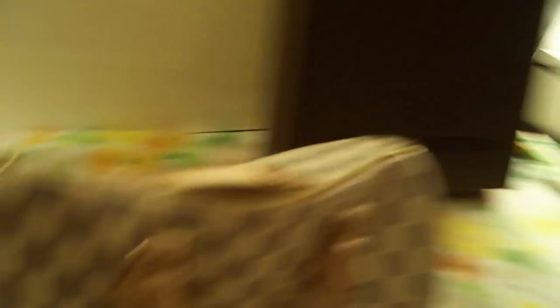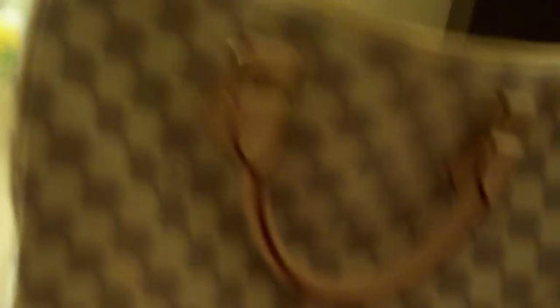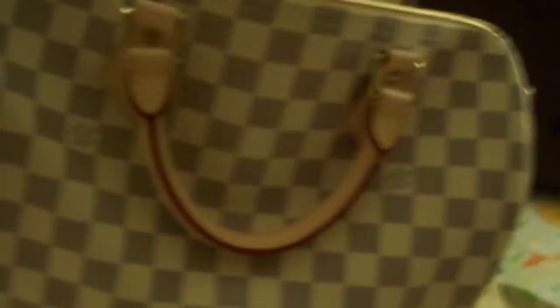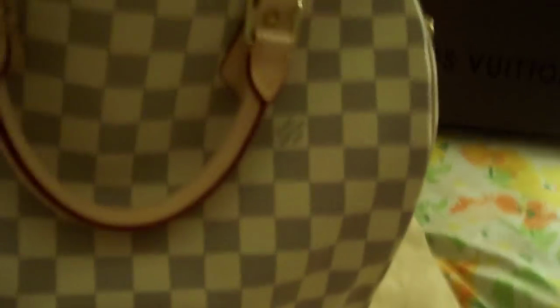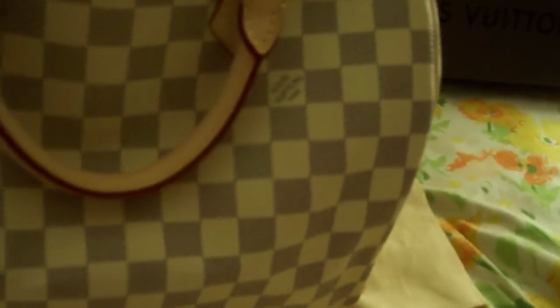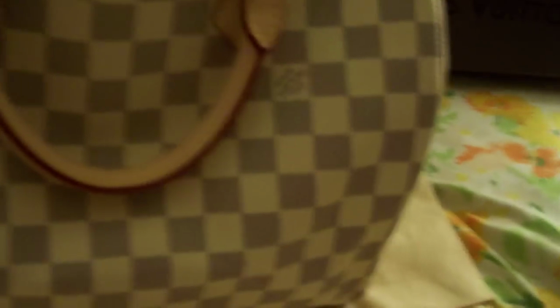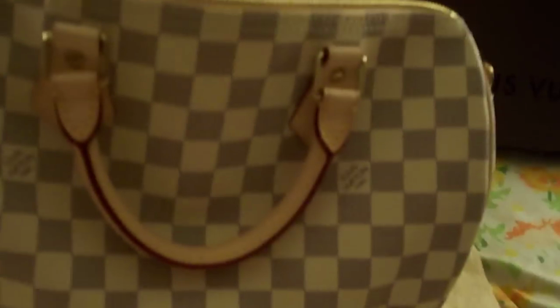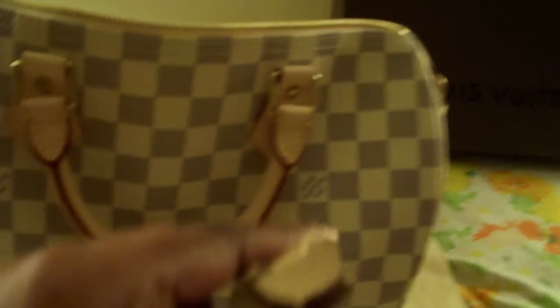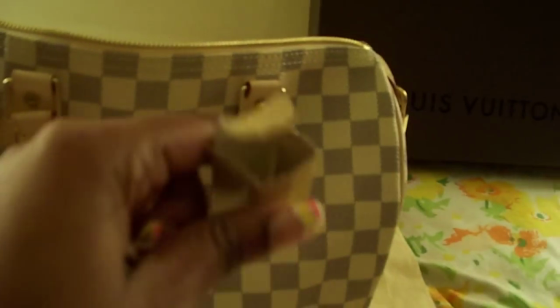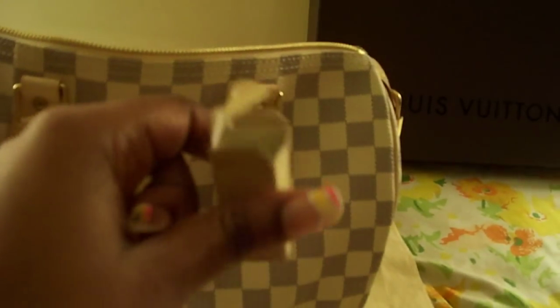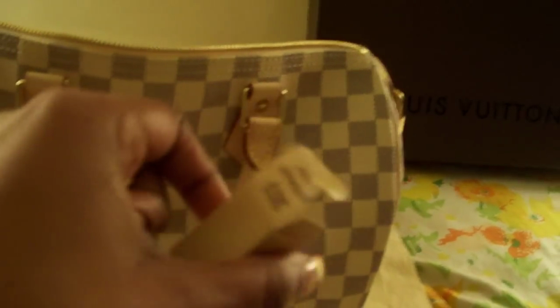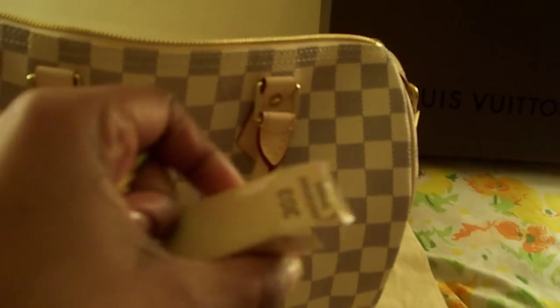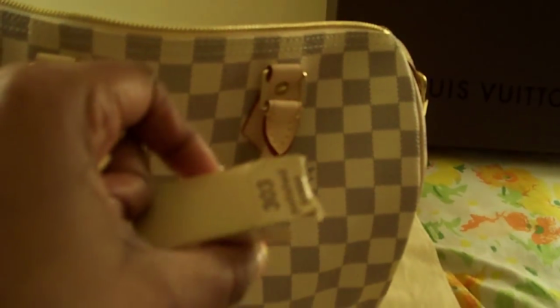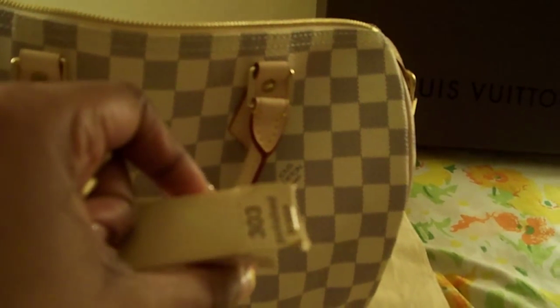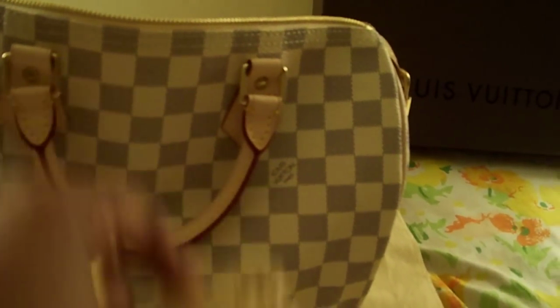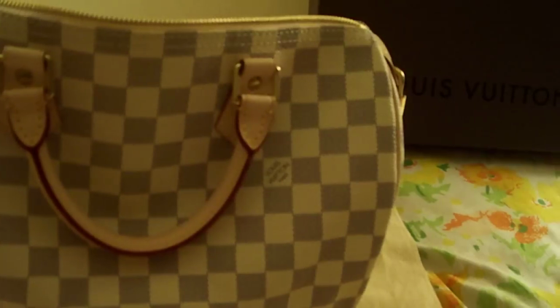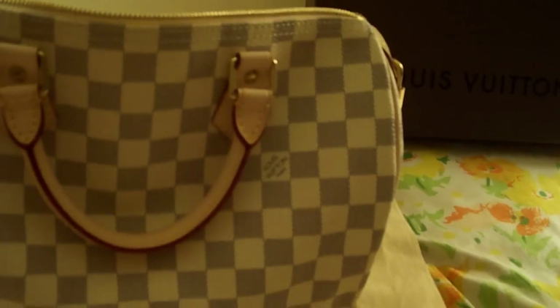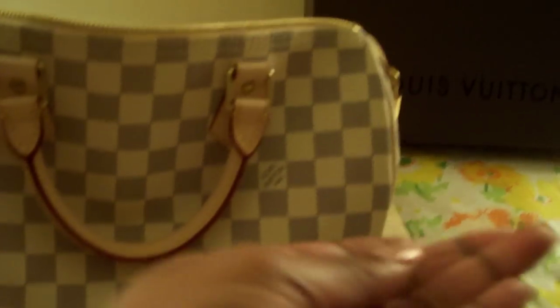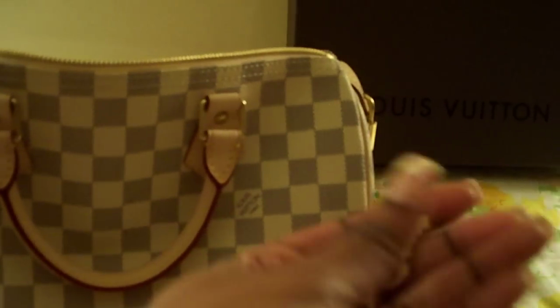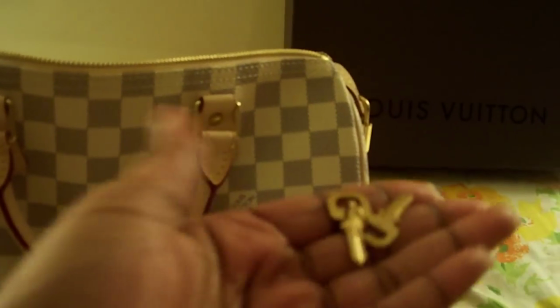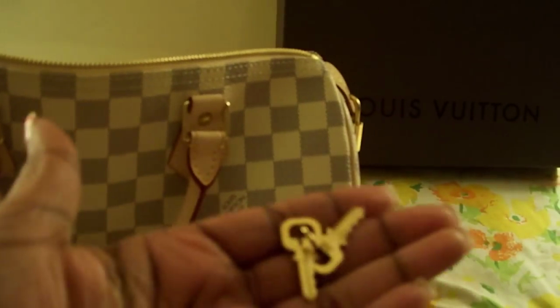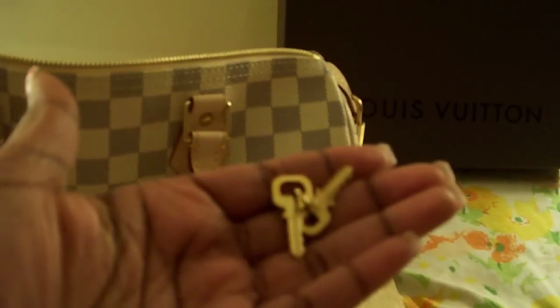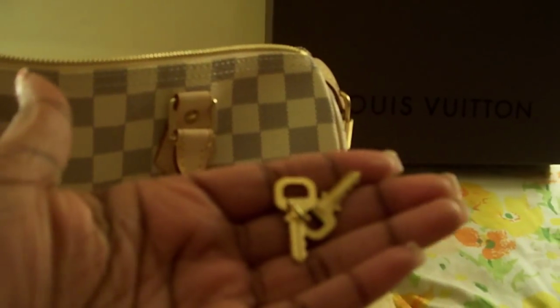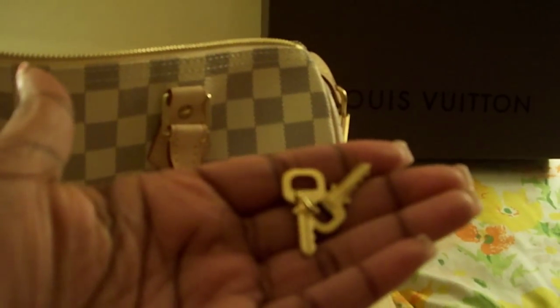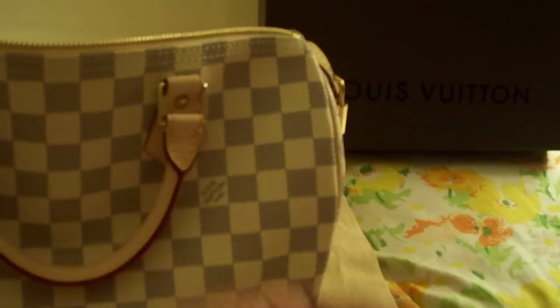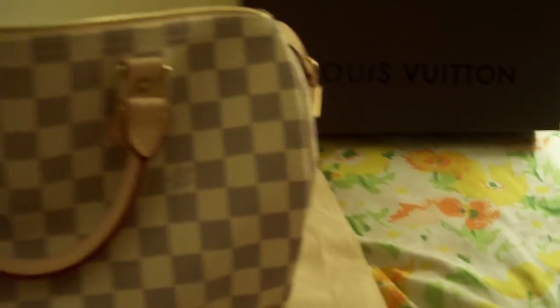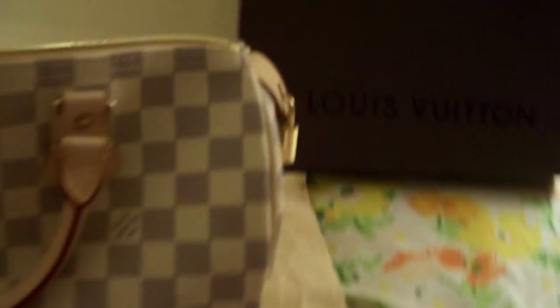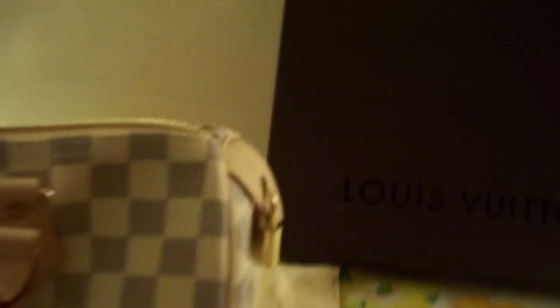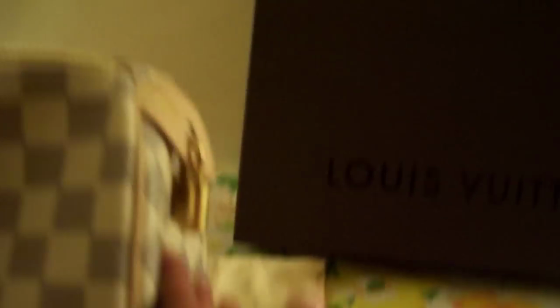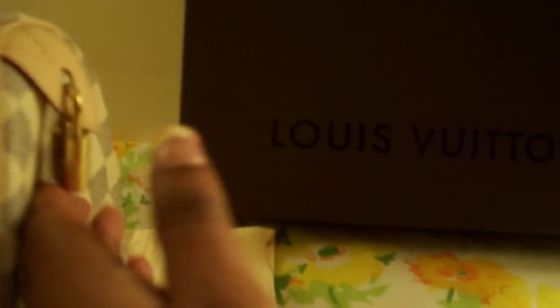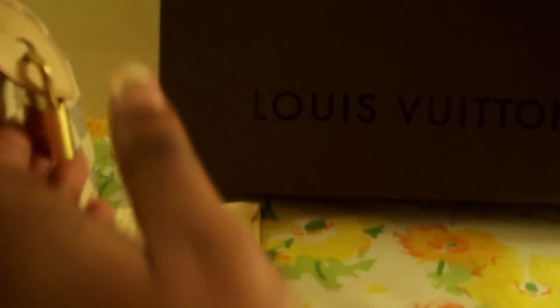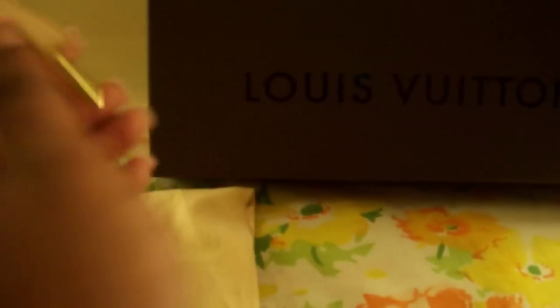It also came with the box of keys — I opened it already — these are the keys, and this is the padlock.